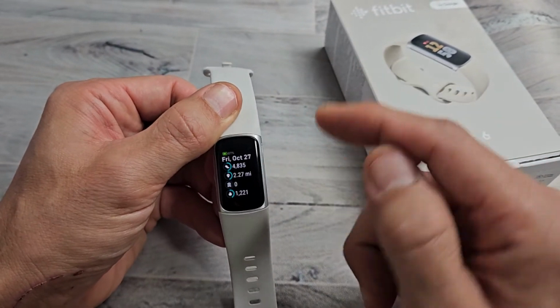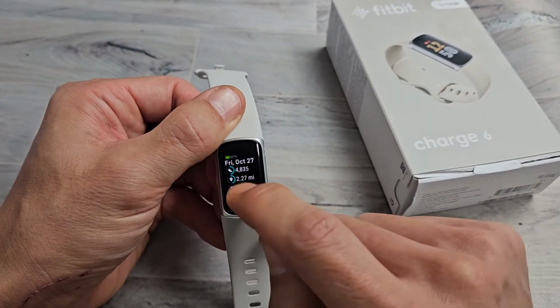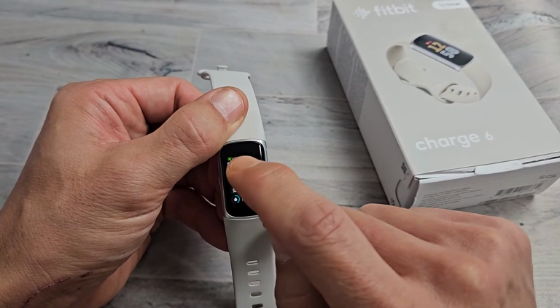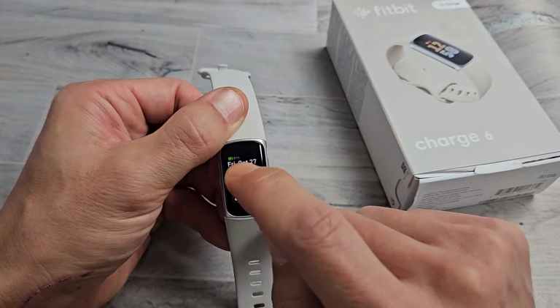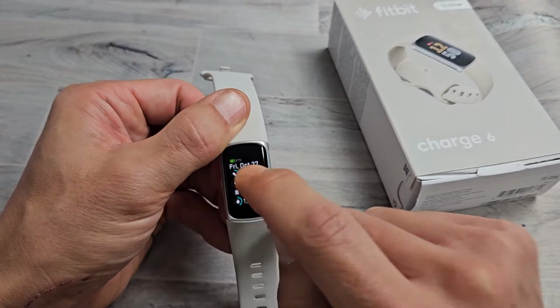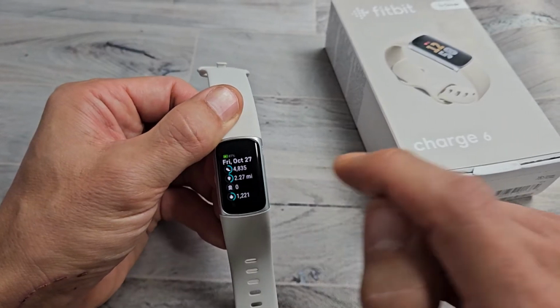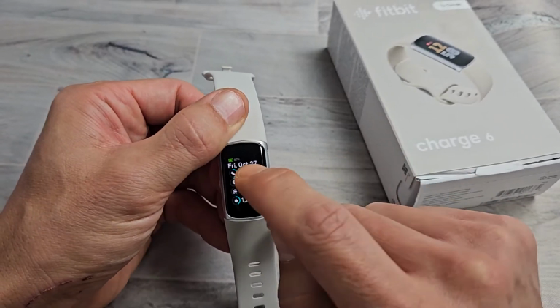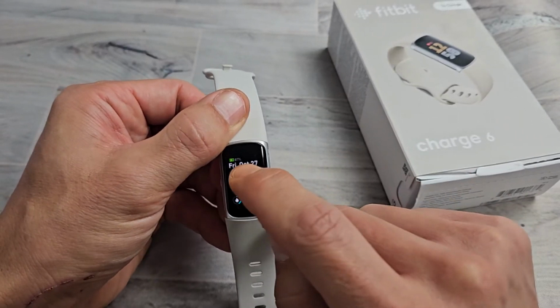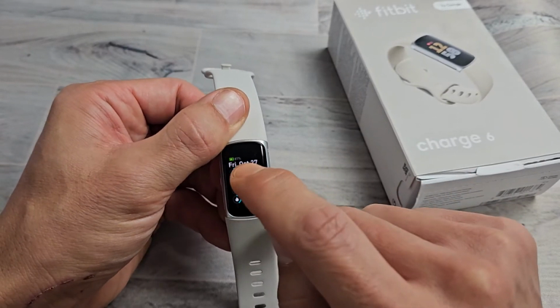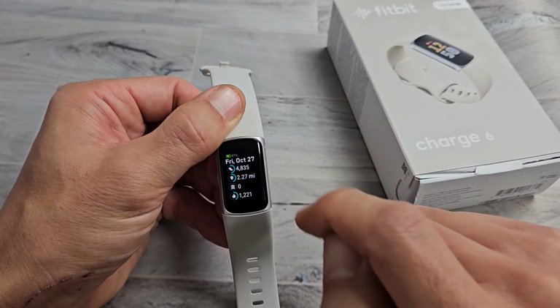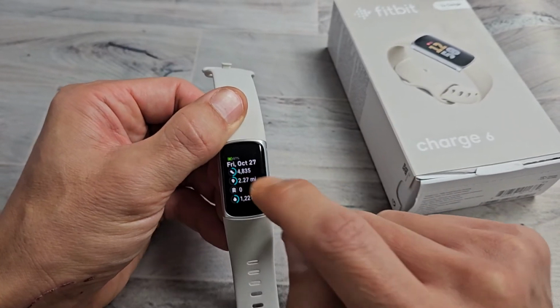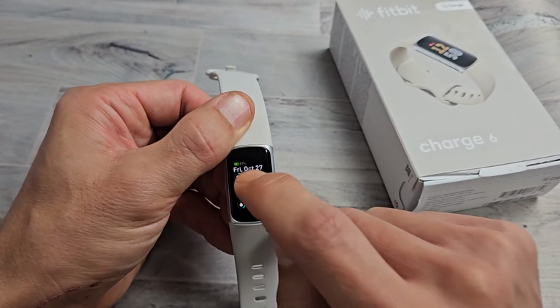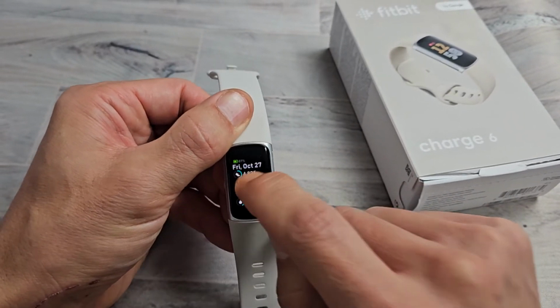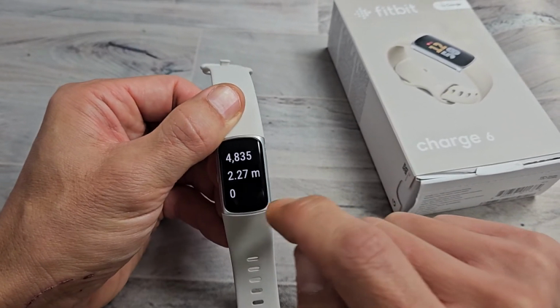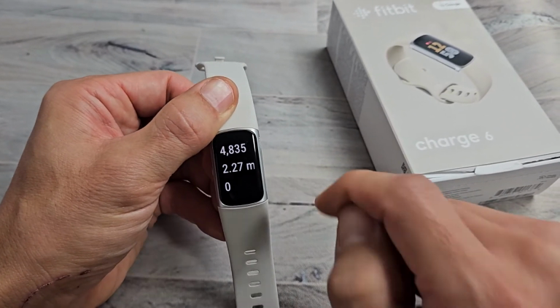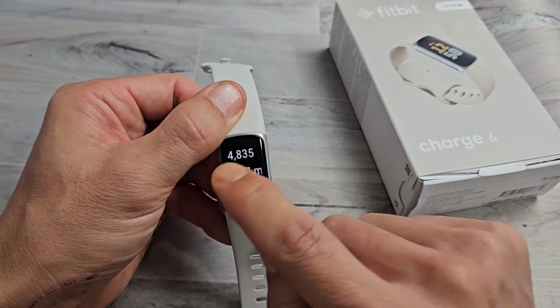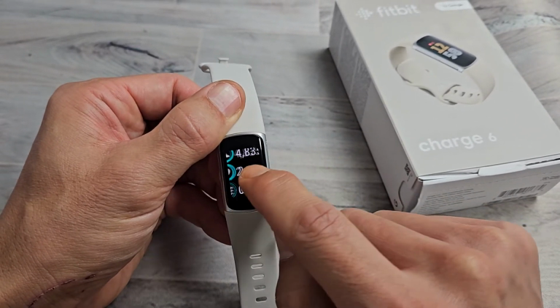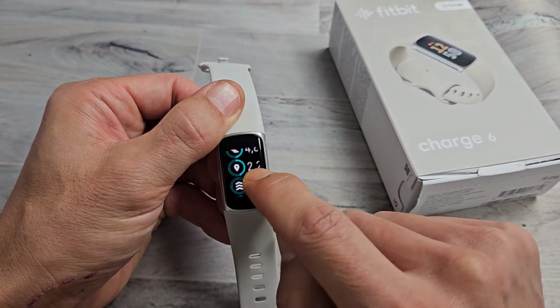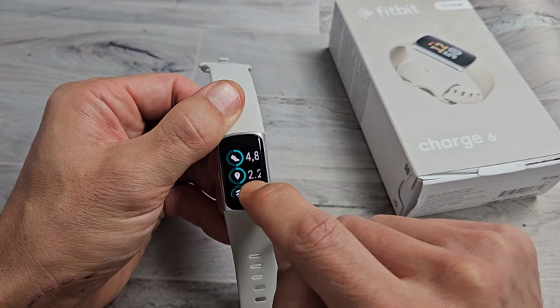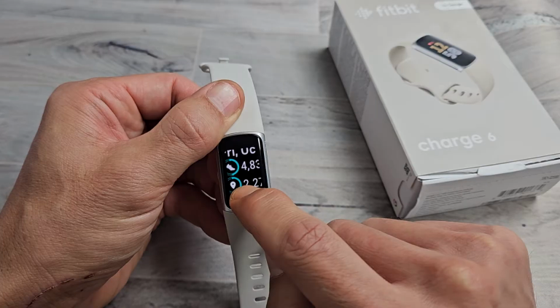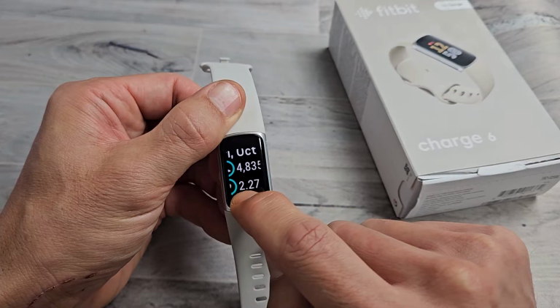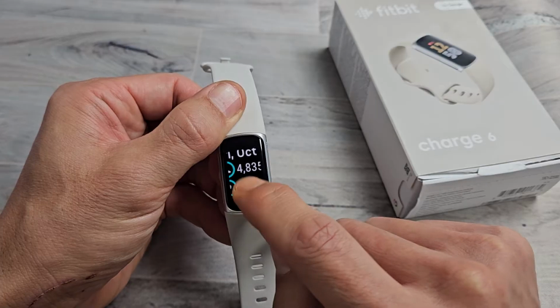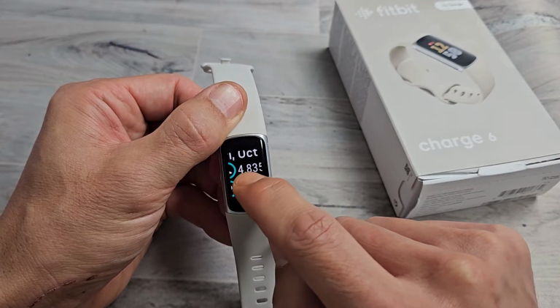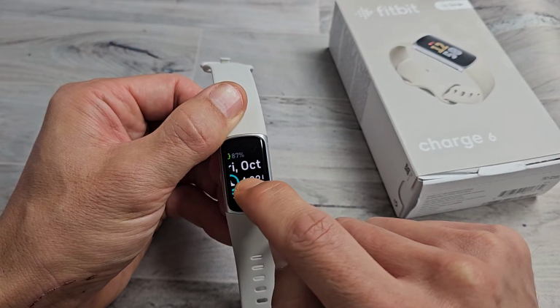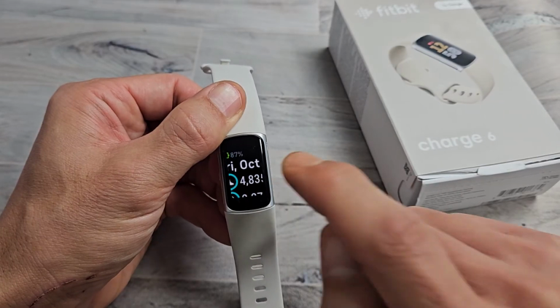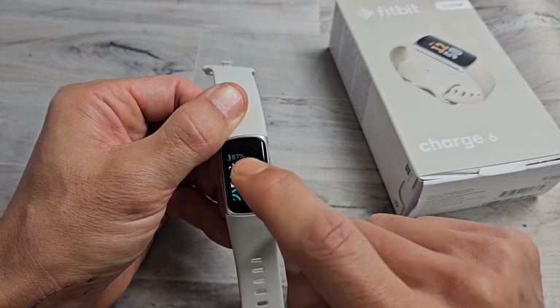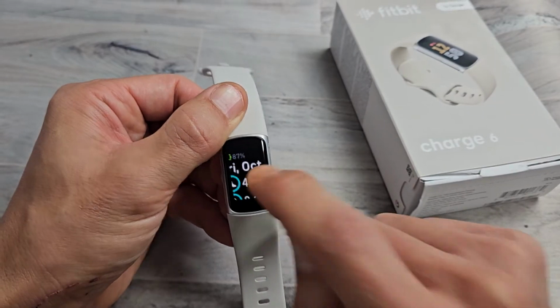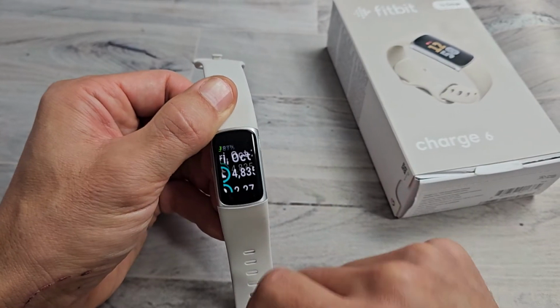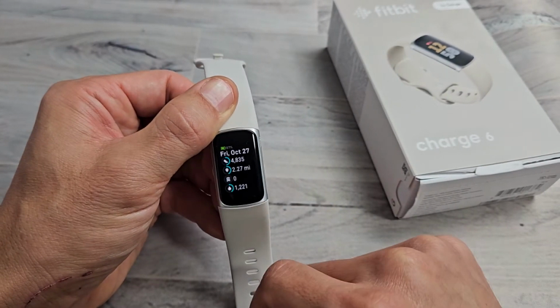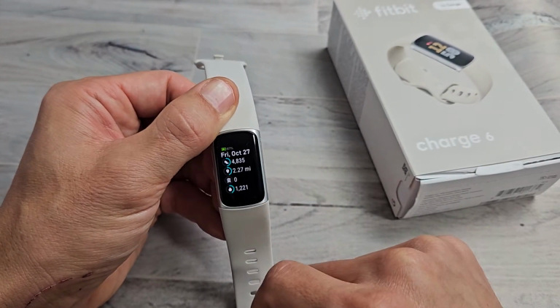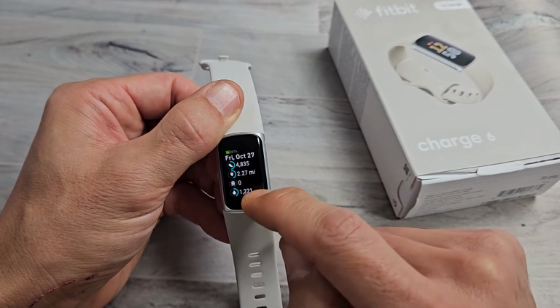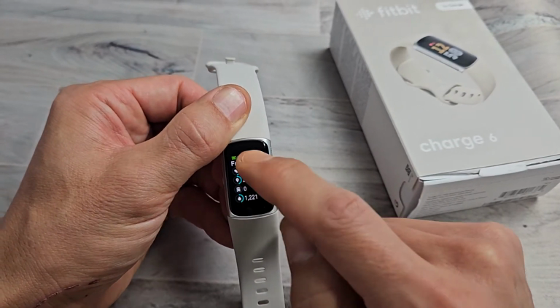Let me go down here — one, two, three — one, two, three. There we go. And then if you want to go back down to normal size, you just tap it once.